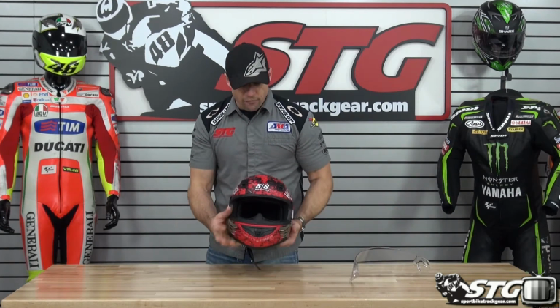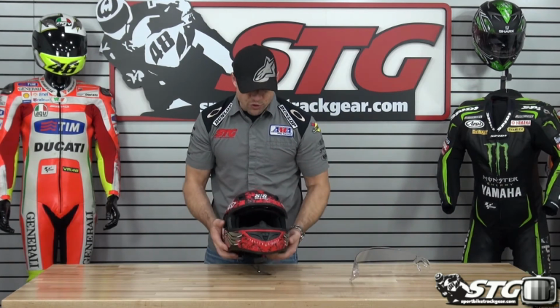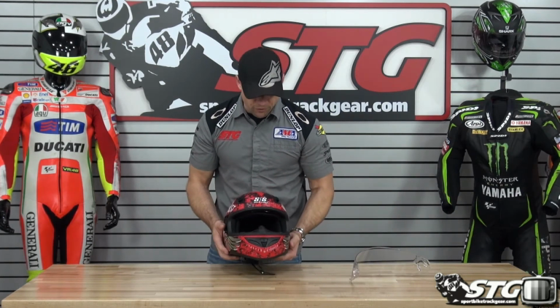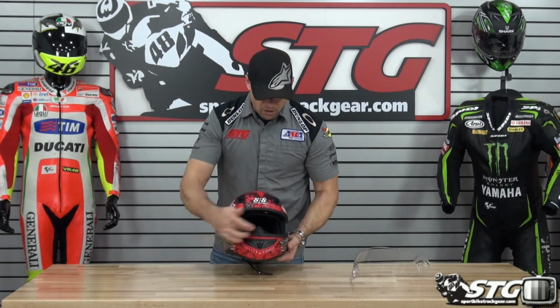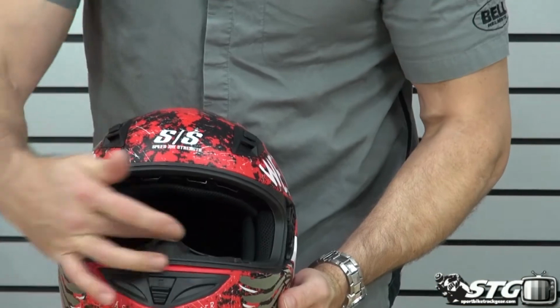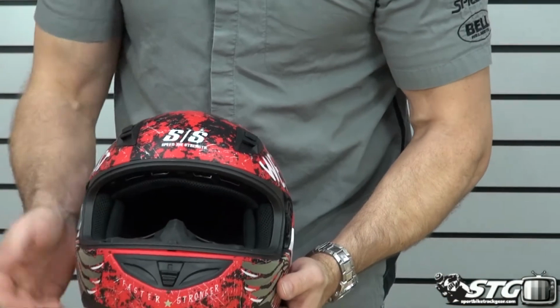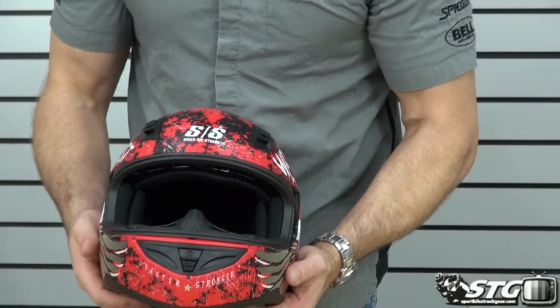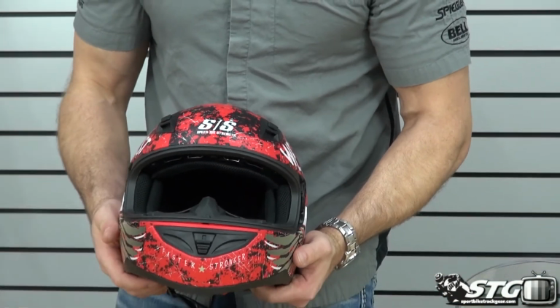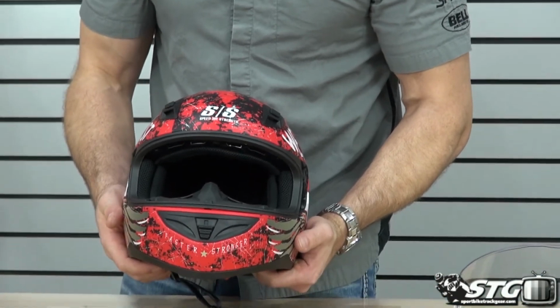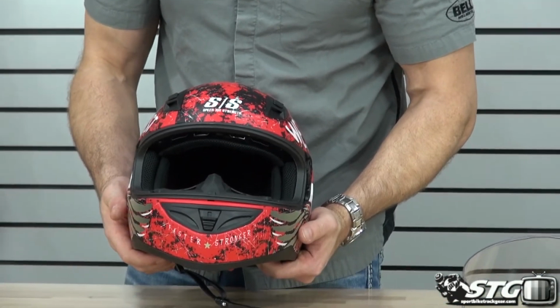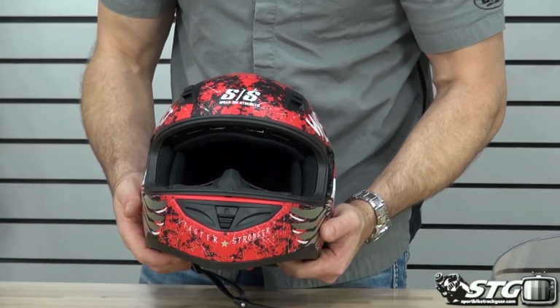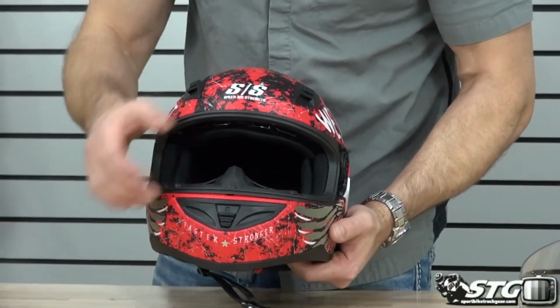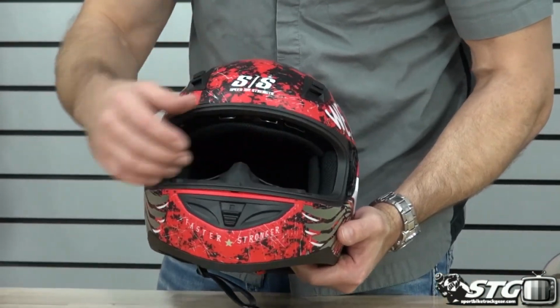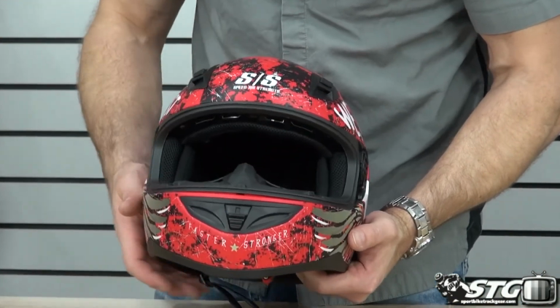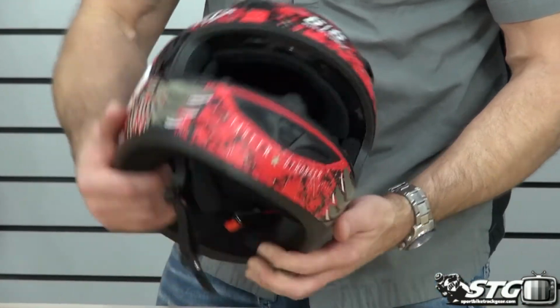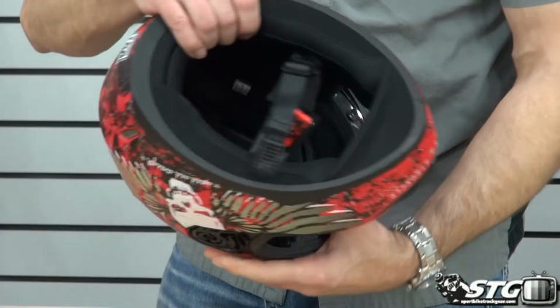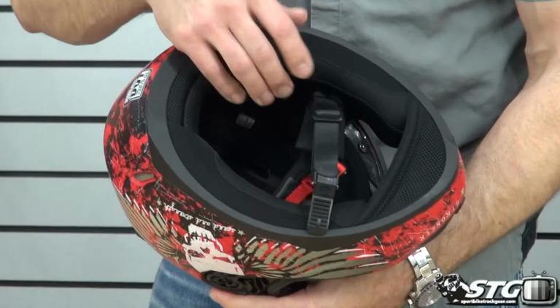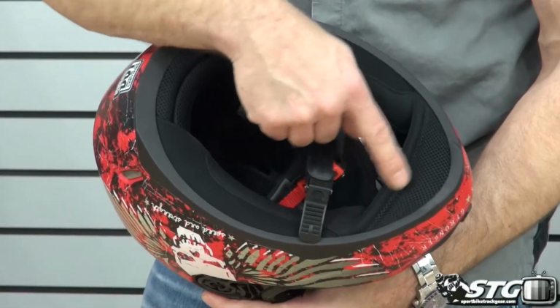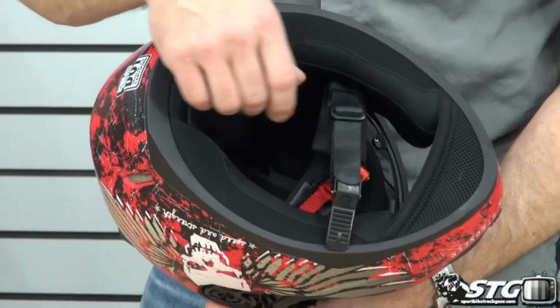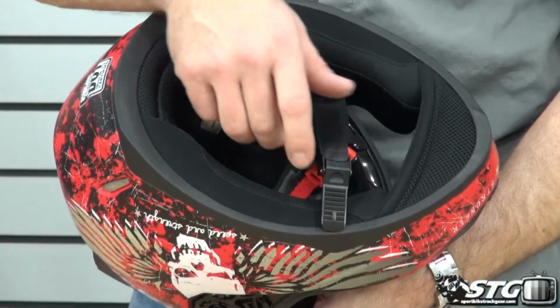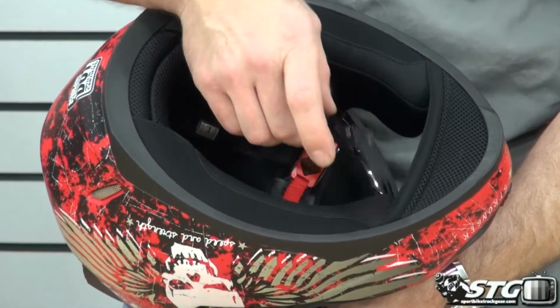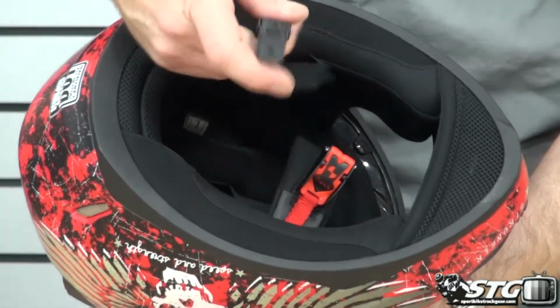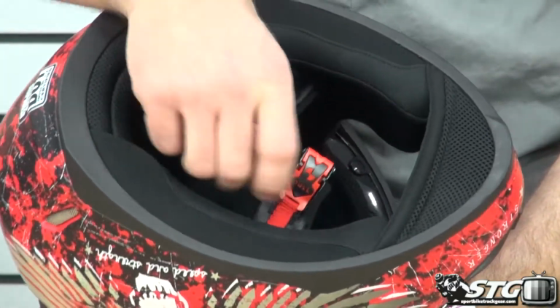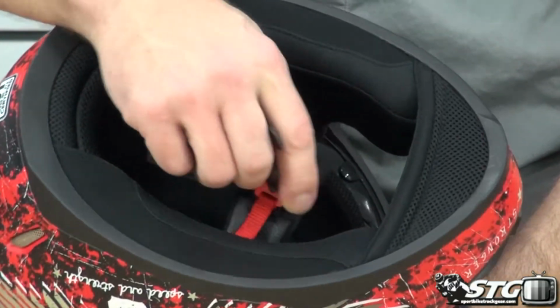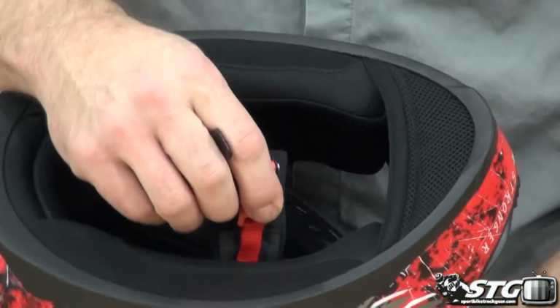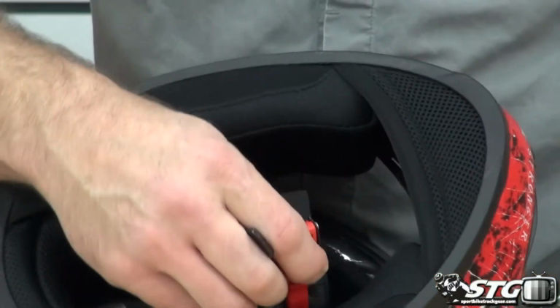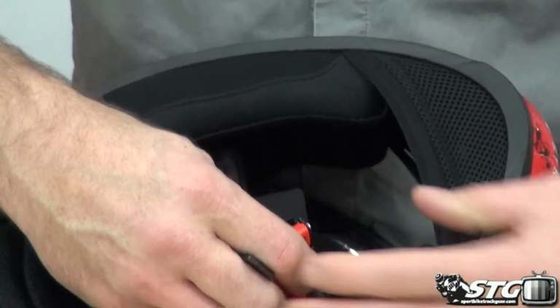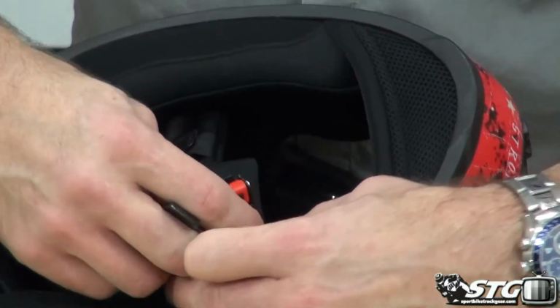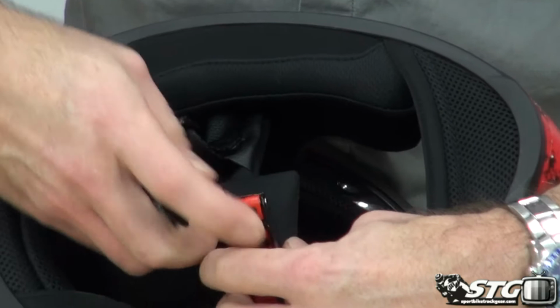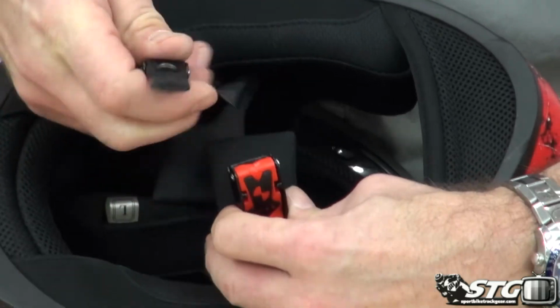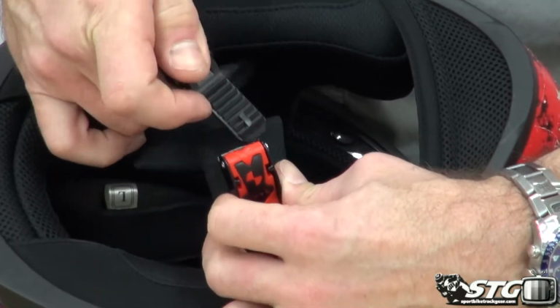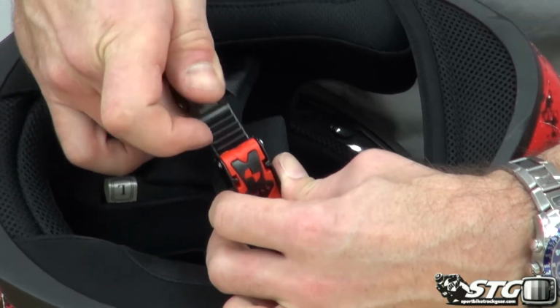Same process here on the other side — off comes your shield. It comes with a molded breath deflector. Got a wide field of vision here, and it's going to include a chin curtain.